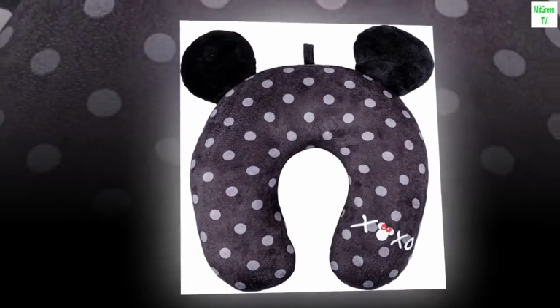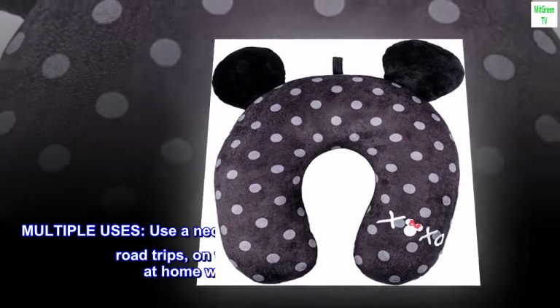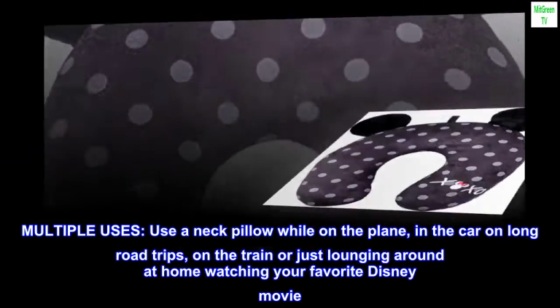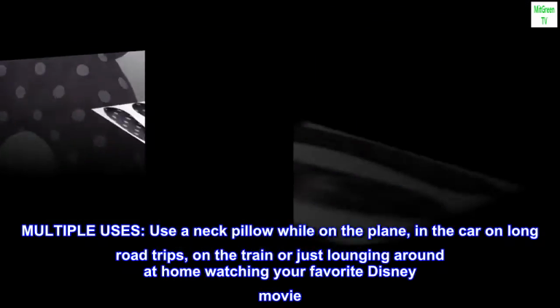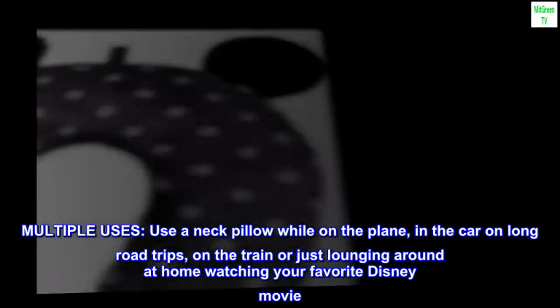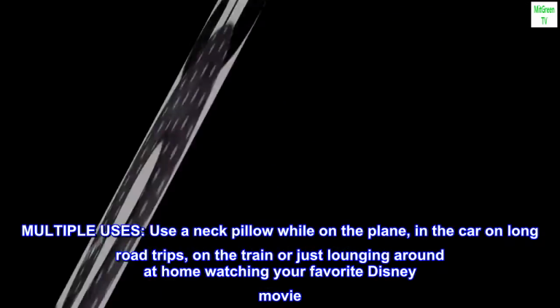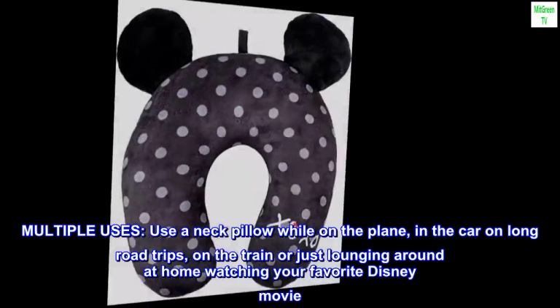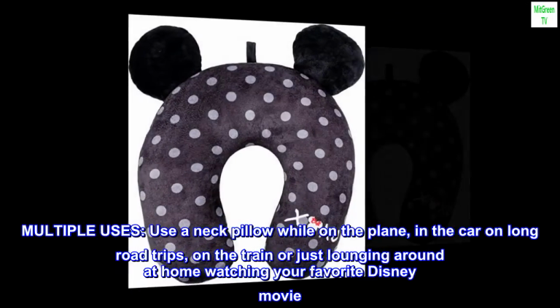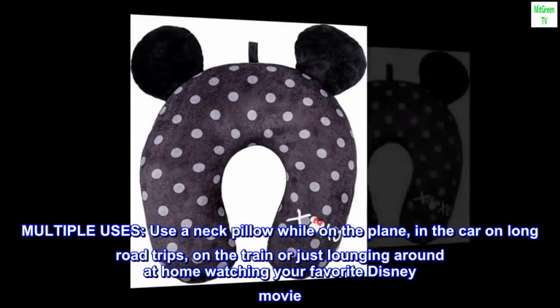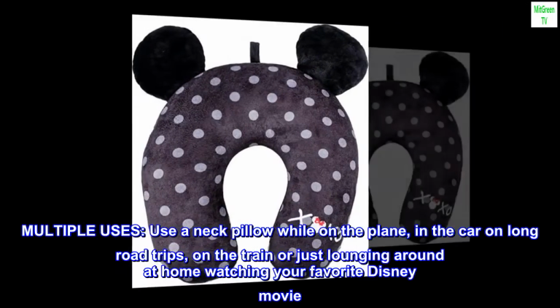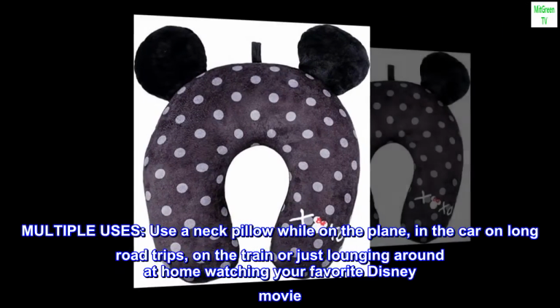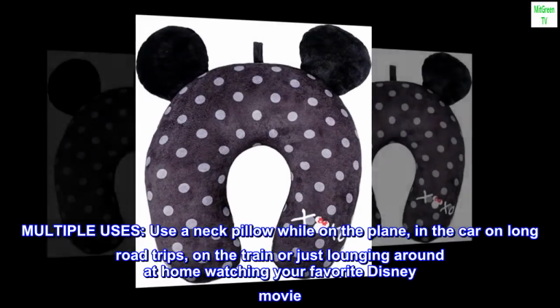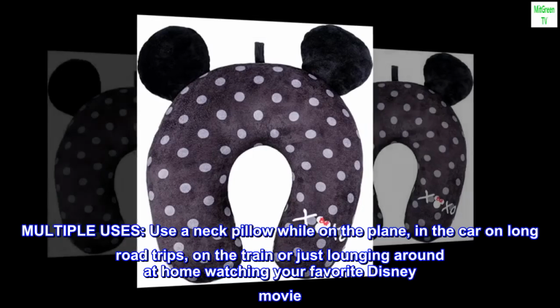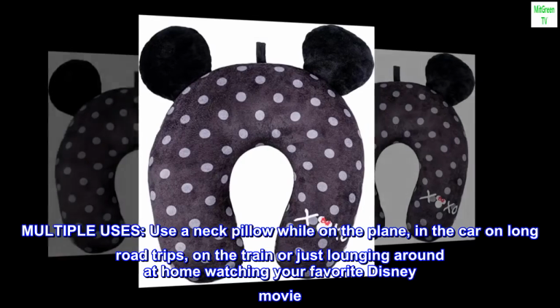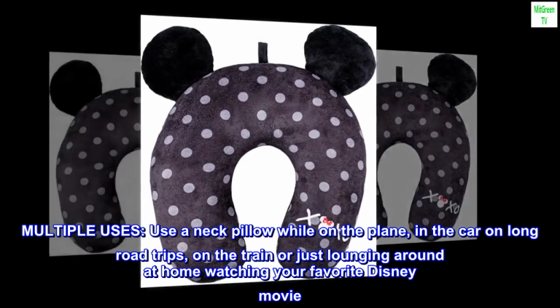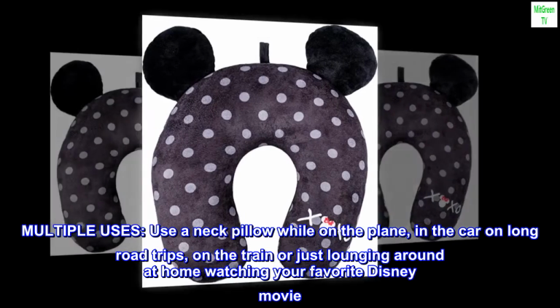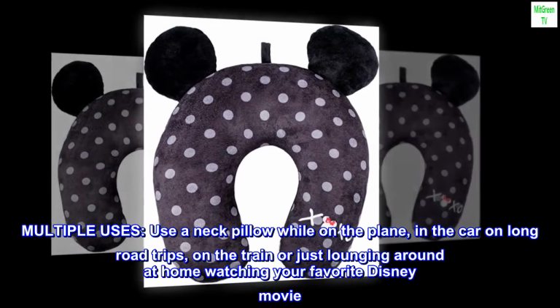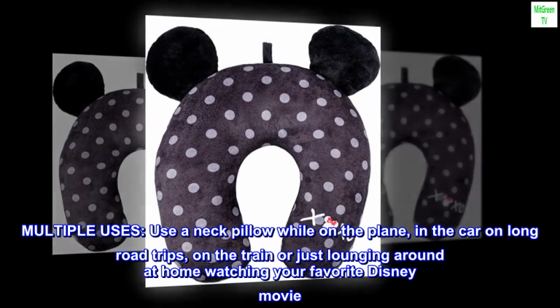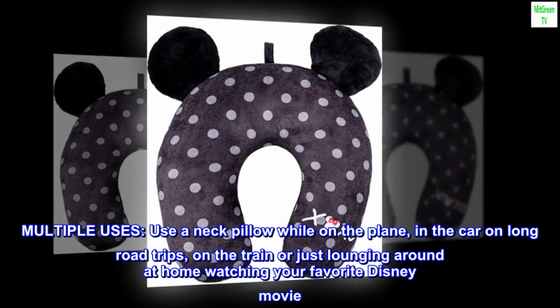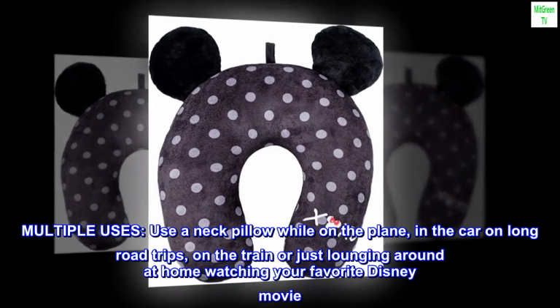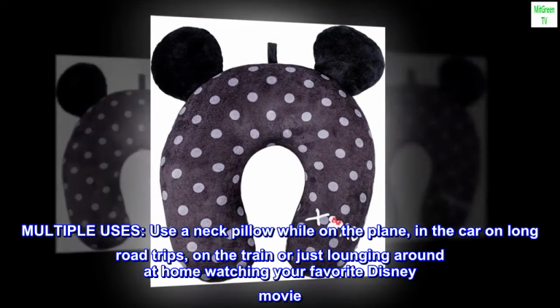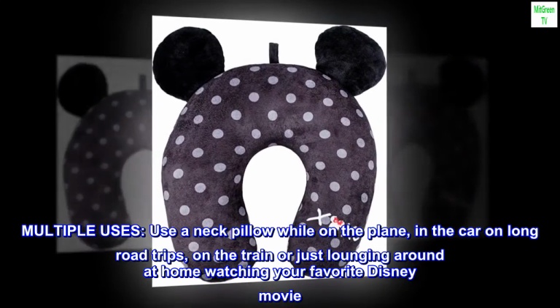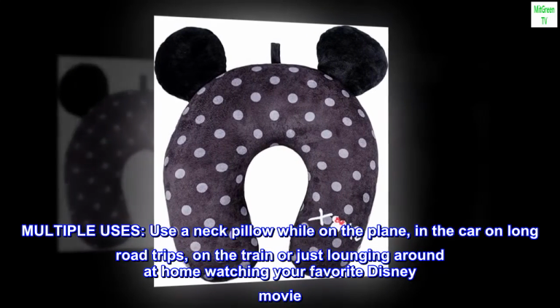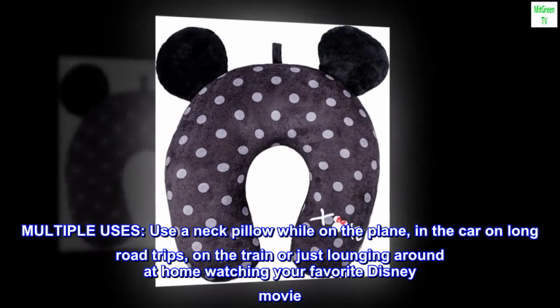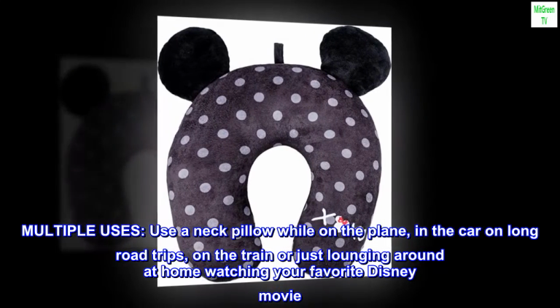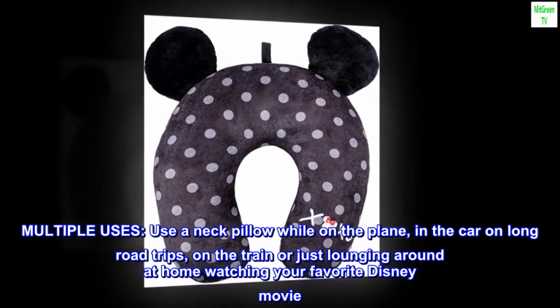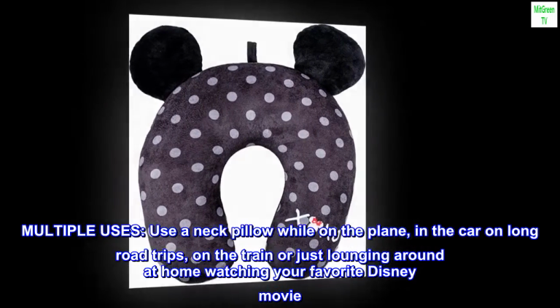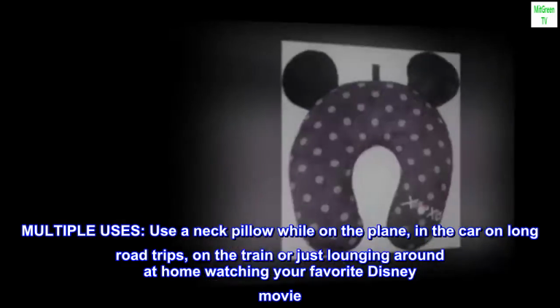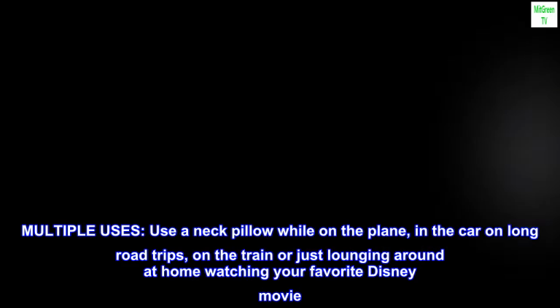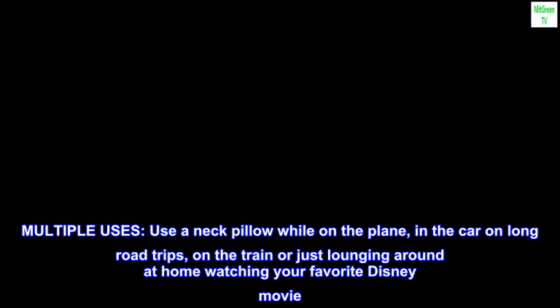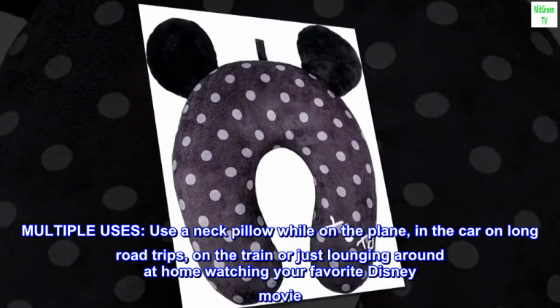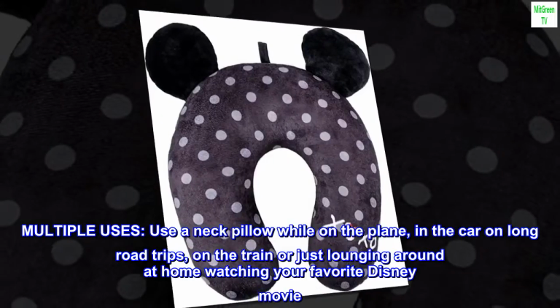Multiple Uses: Use a Neck Pillow while on the plane, in the car on long road trips, on the train, or just lounging around at home watching your favorite Disney movie.